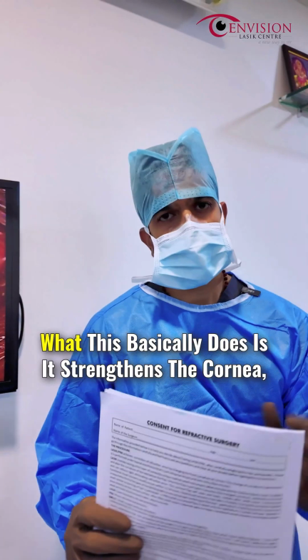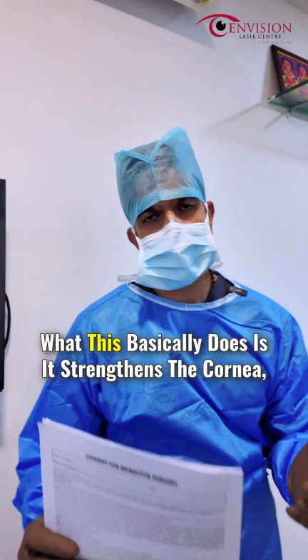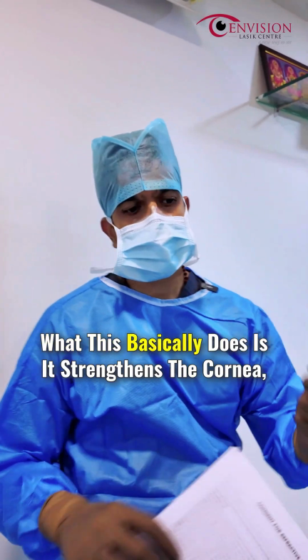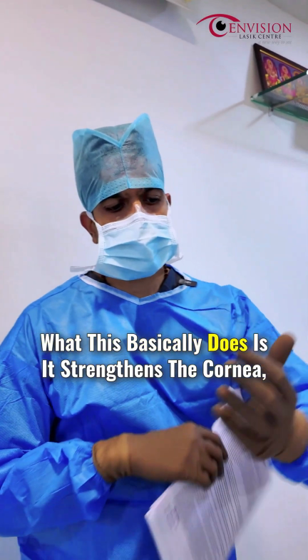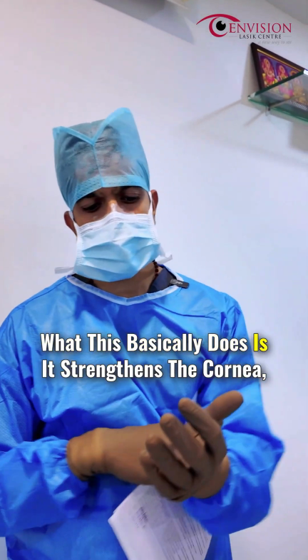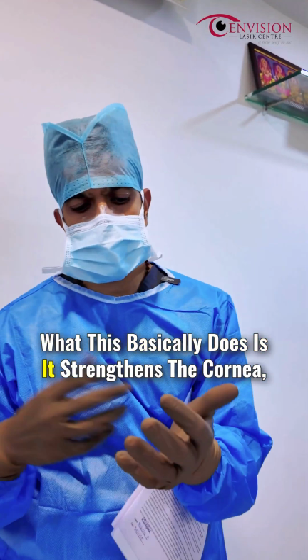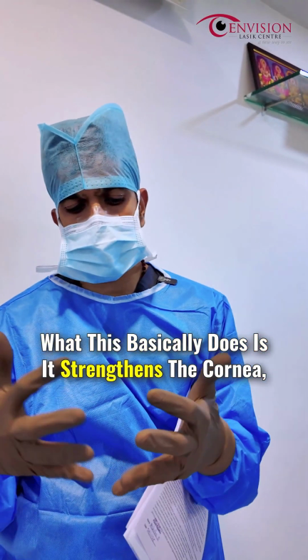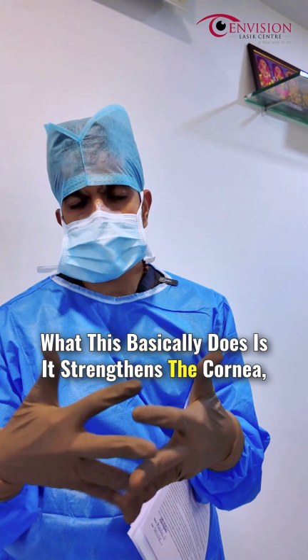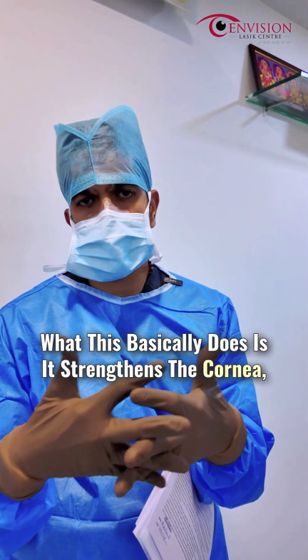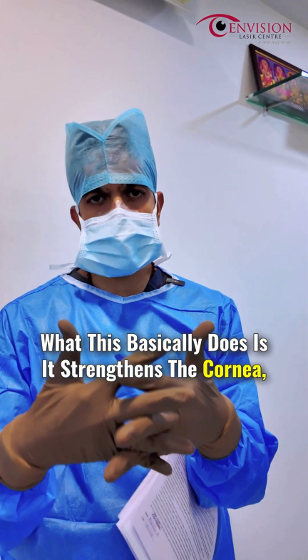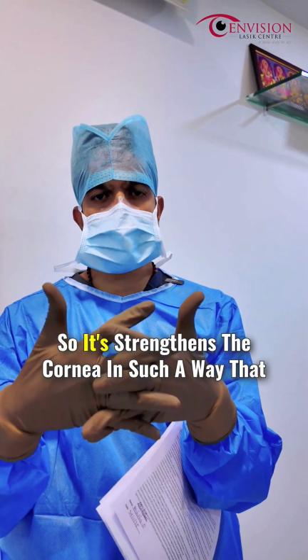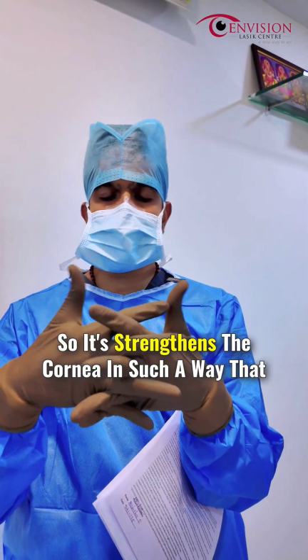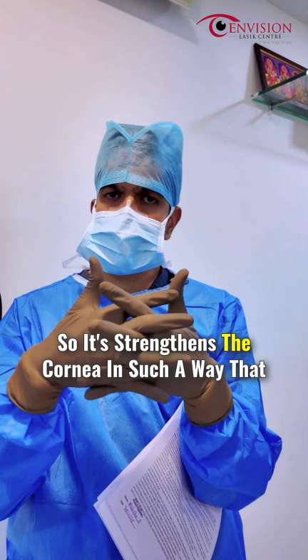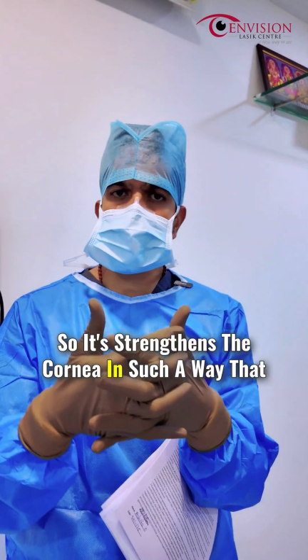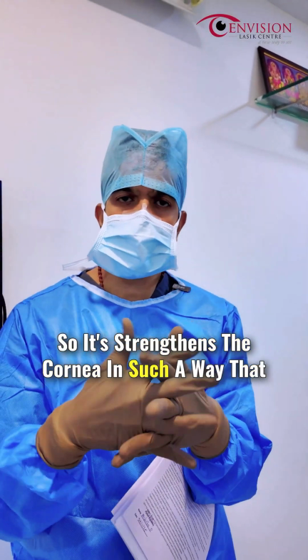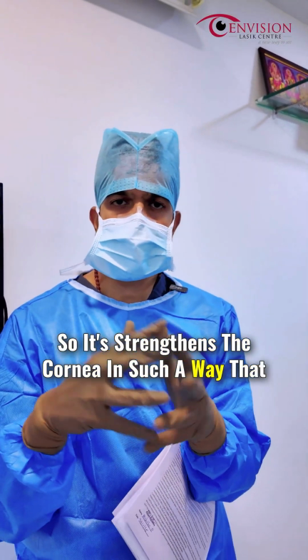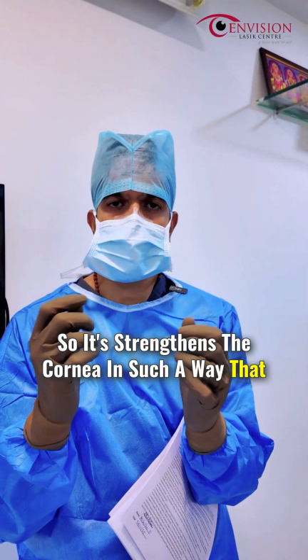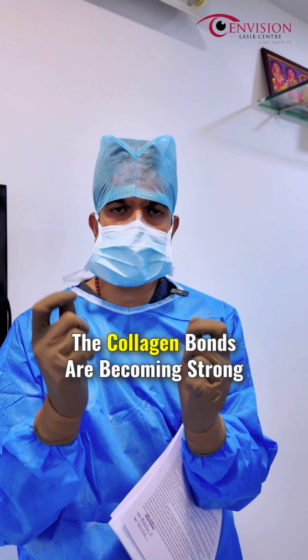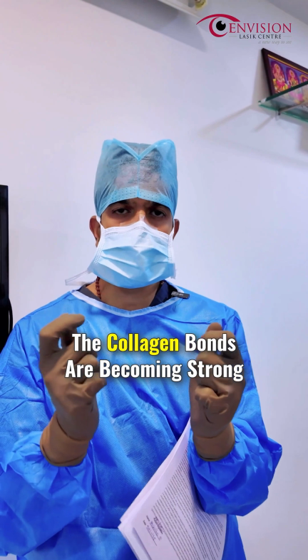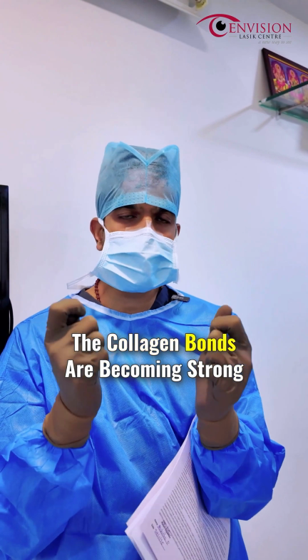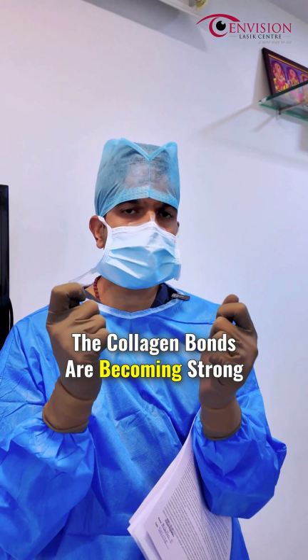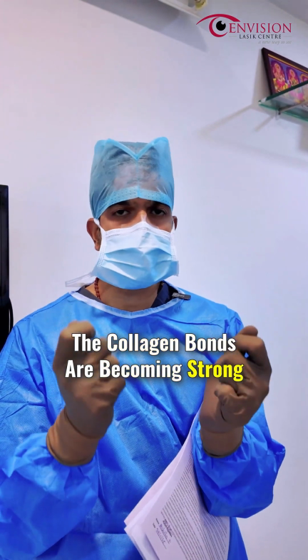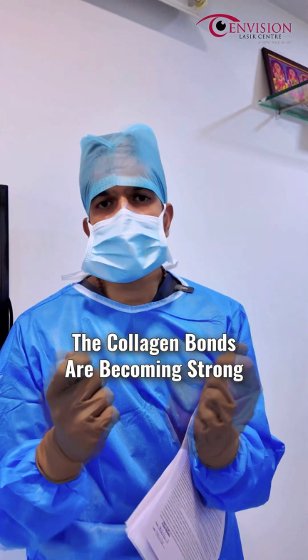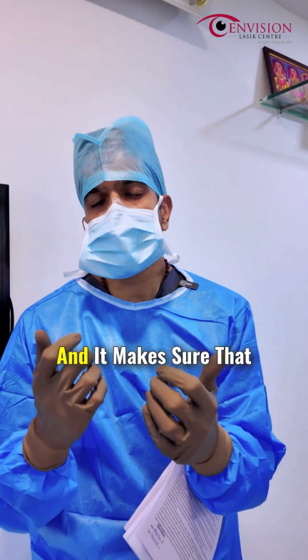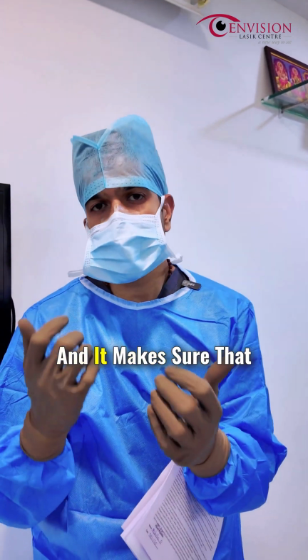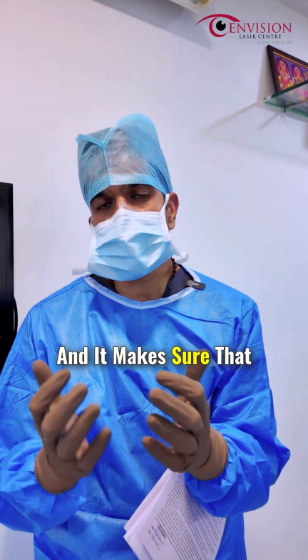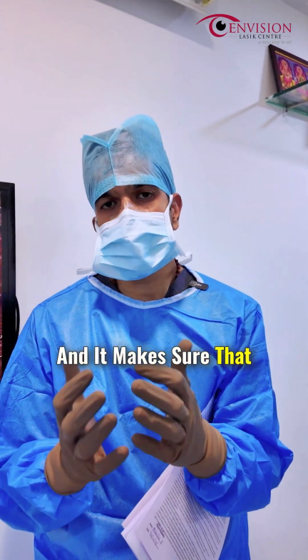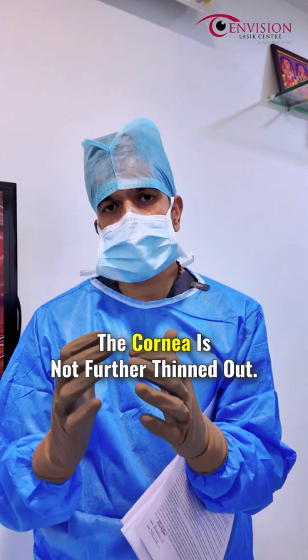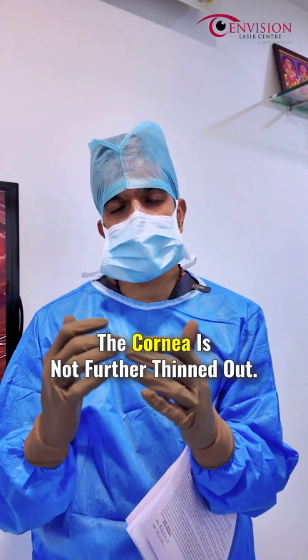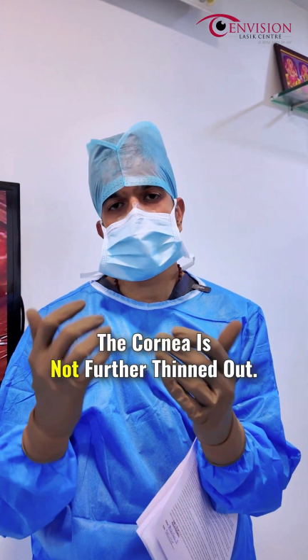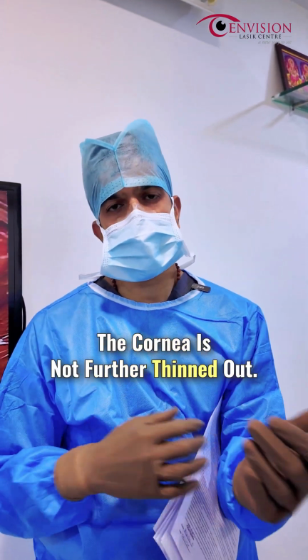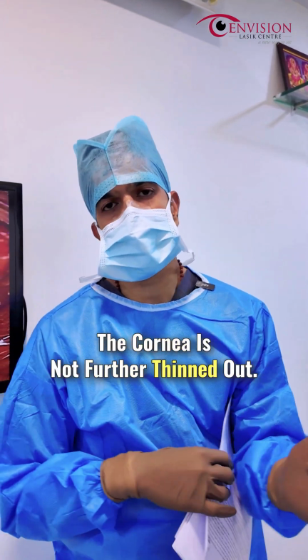What this basically does is it strengthens the cornea. It strengthens the cornea in such a way that the collagen bonds become strong, making sure that the cornea is not further thinned down.